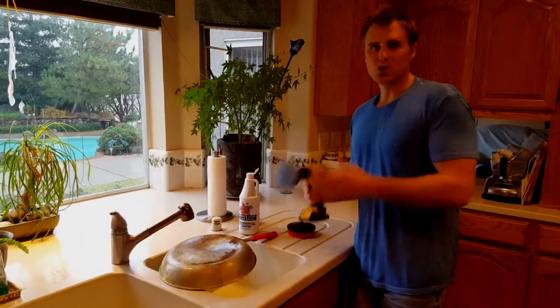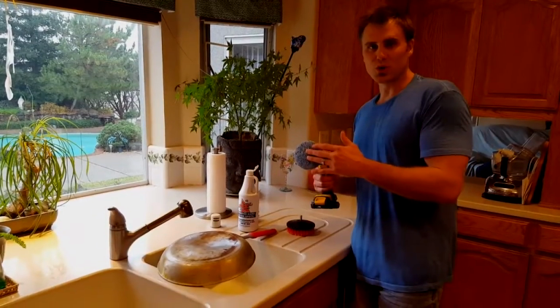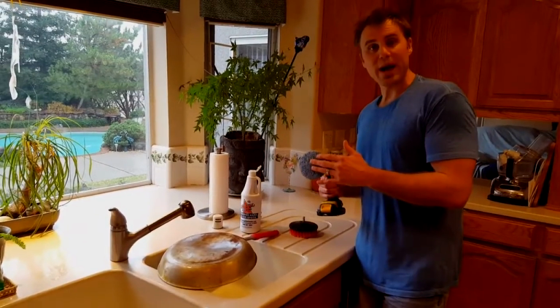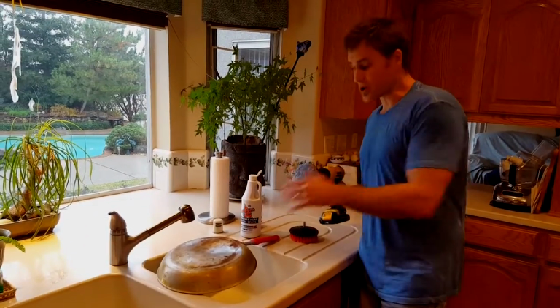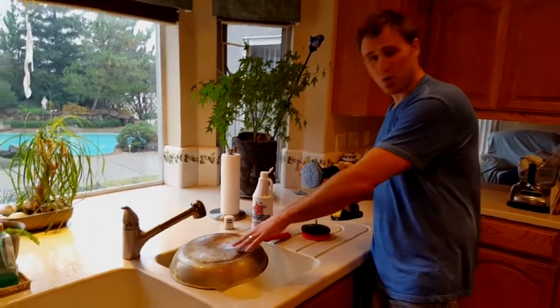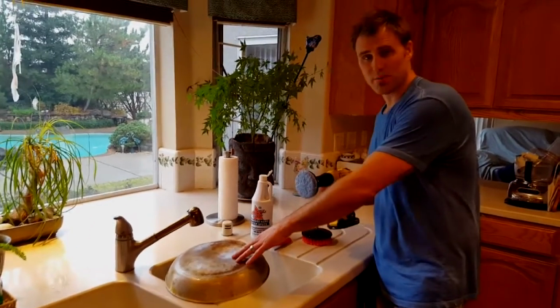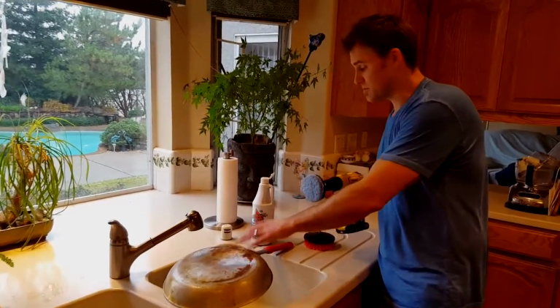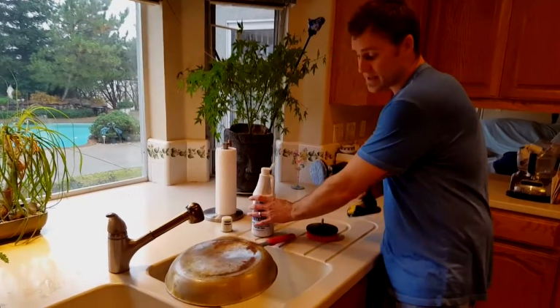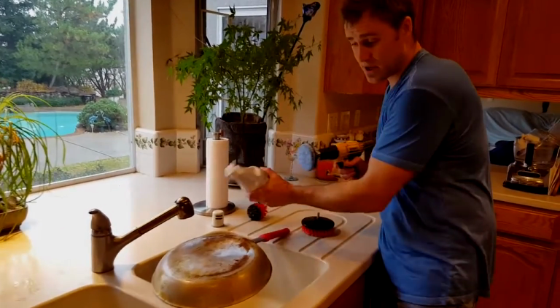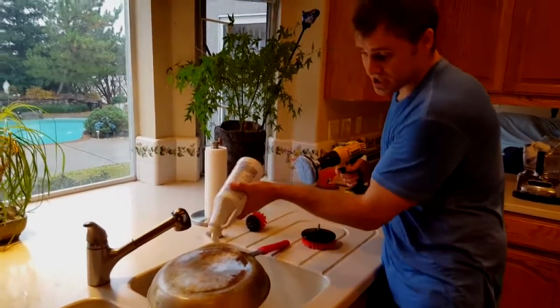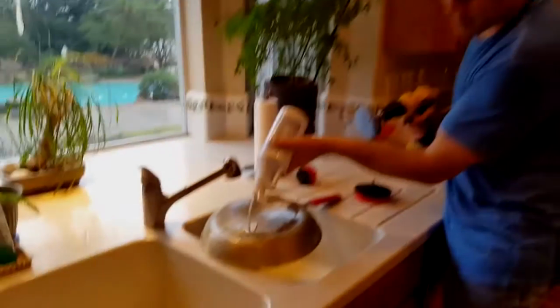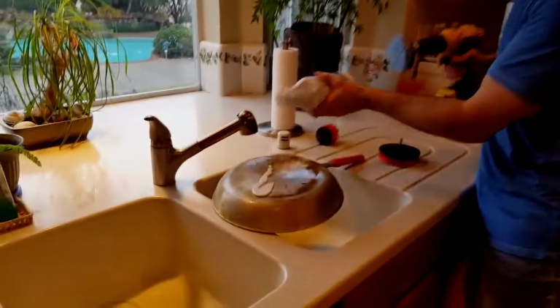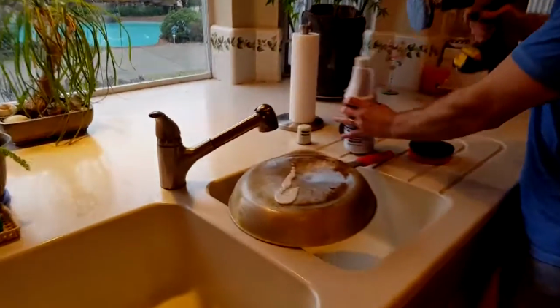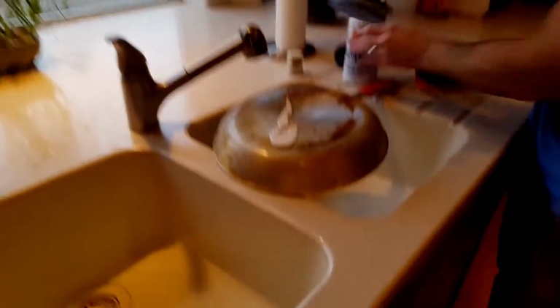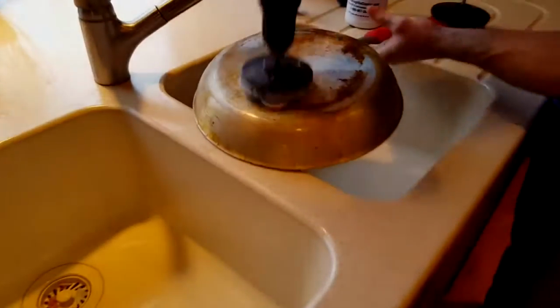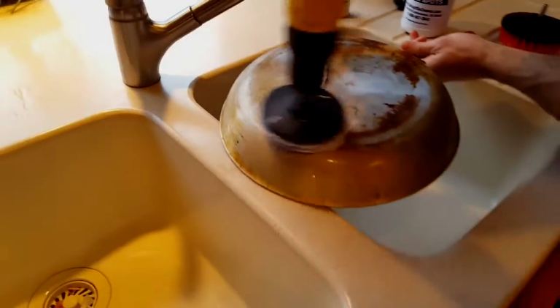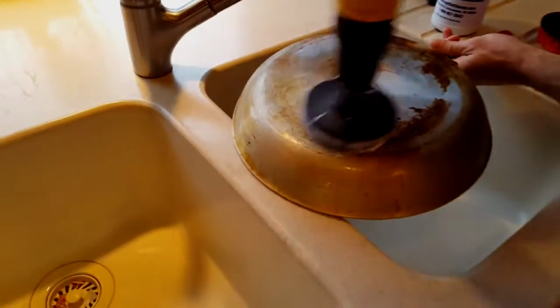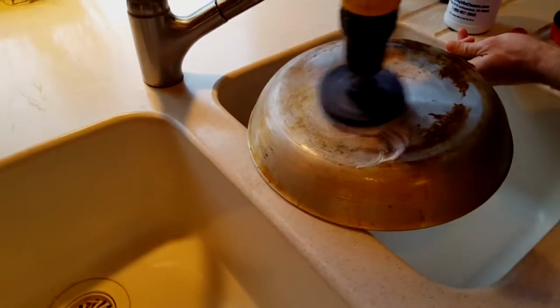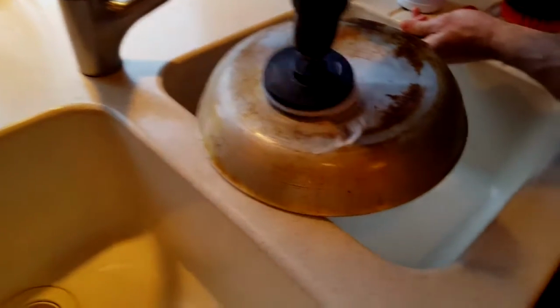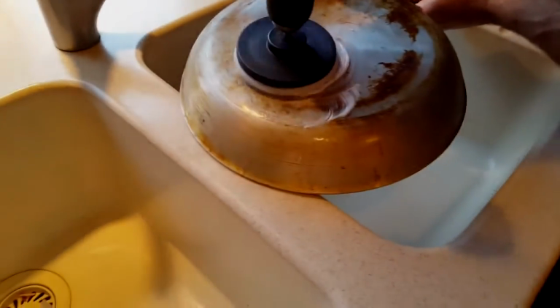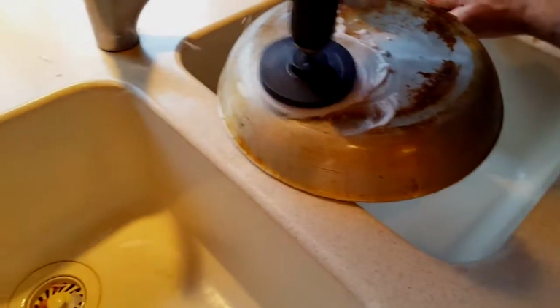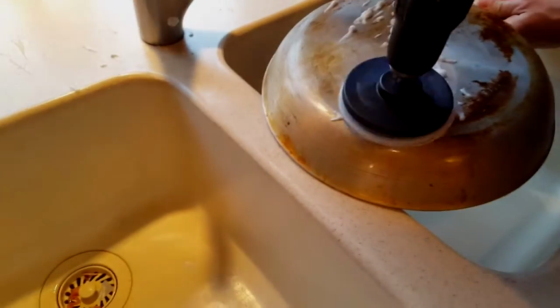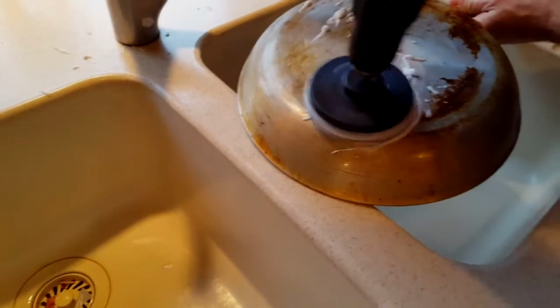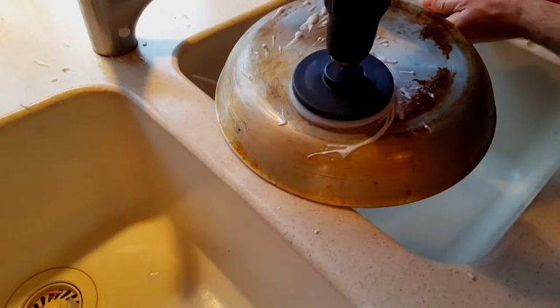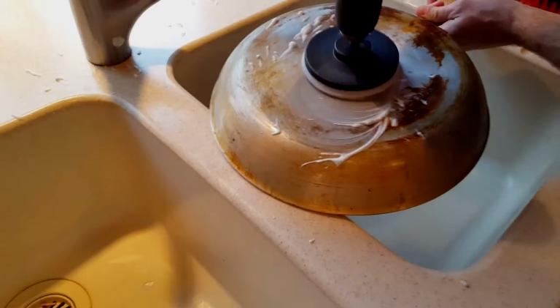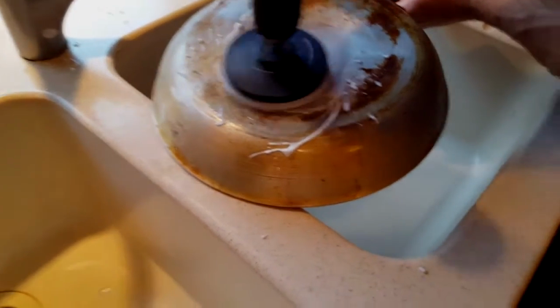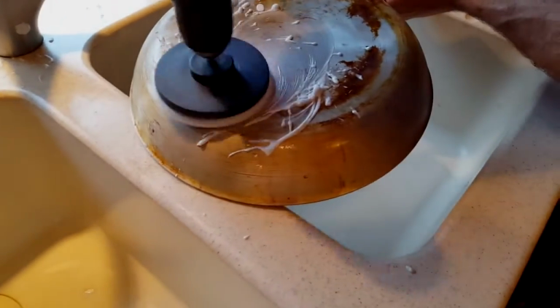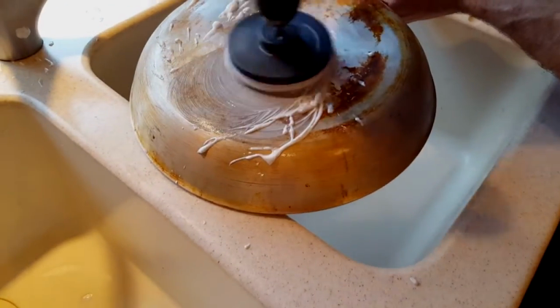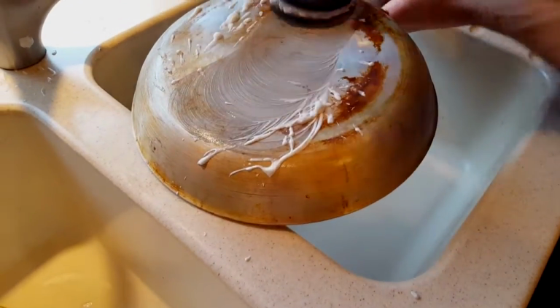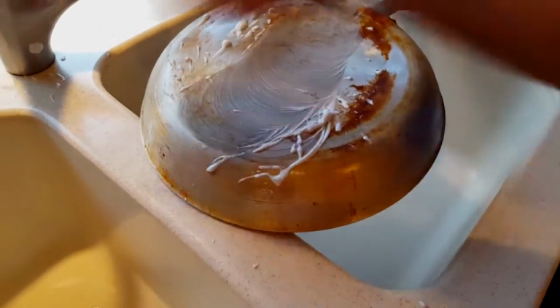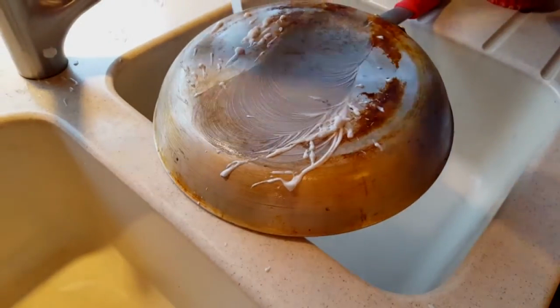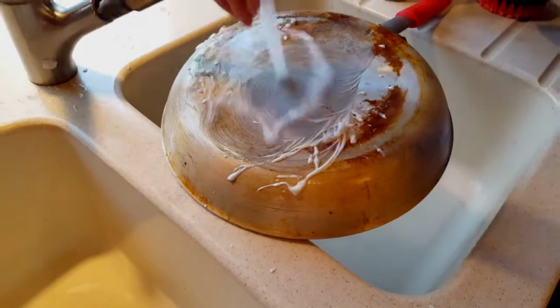Use the drill pads on all your high-quality pots and pans and even in your sink. Get some of the product on there, move it around. Look at that.